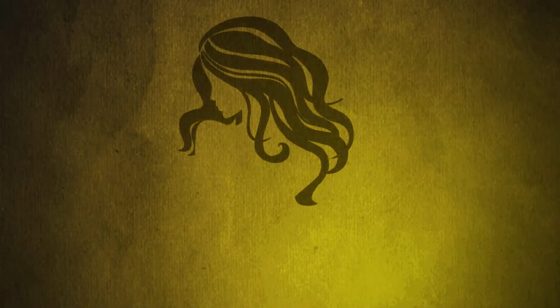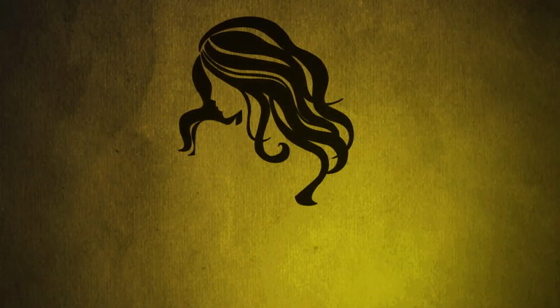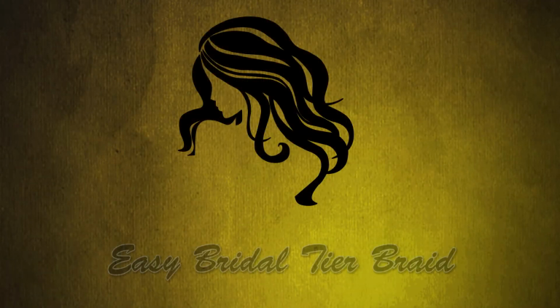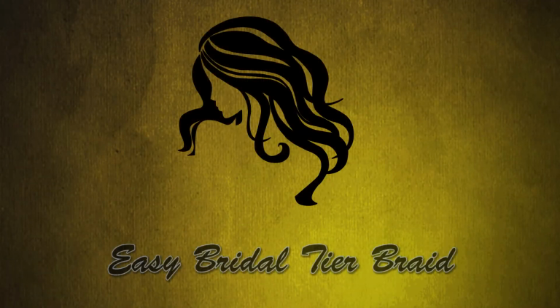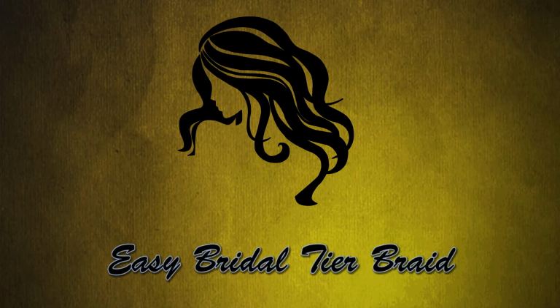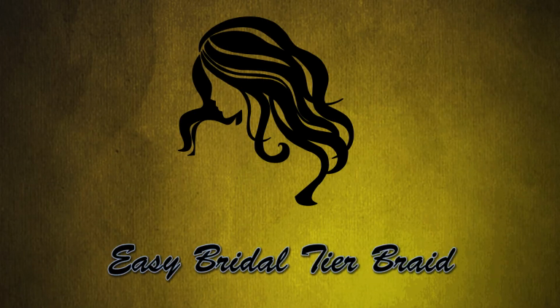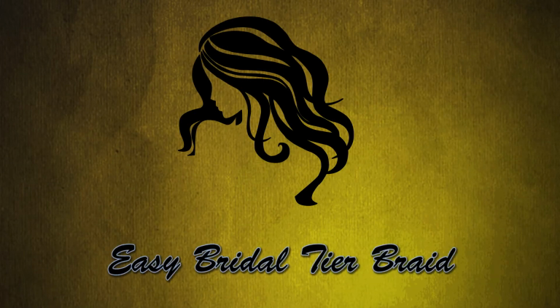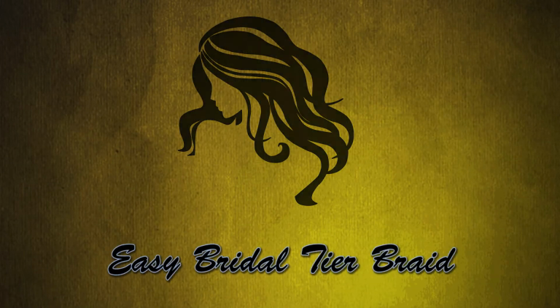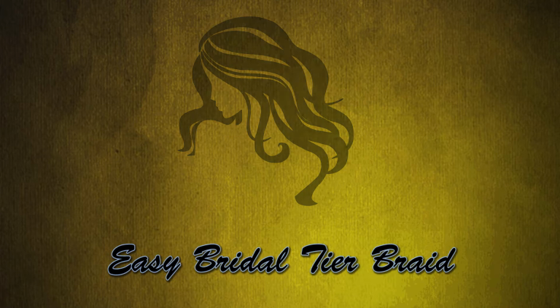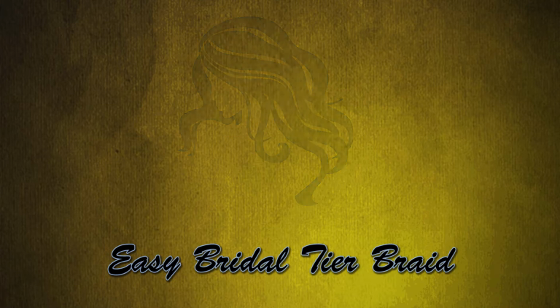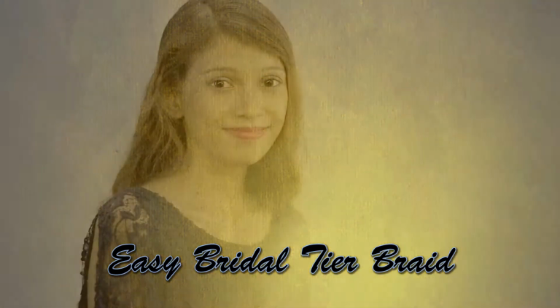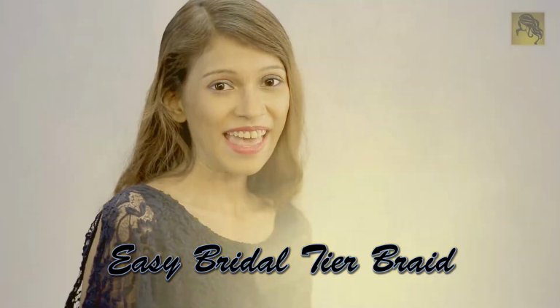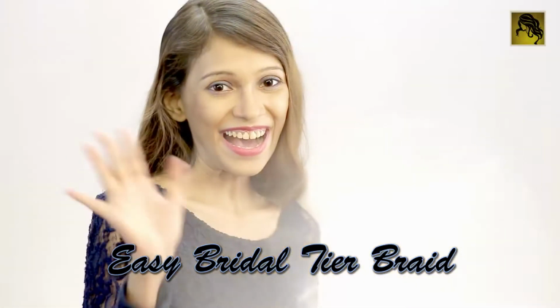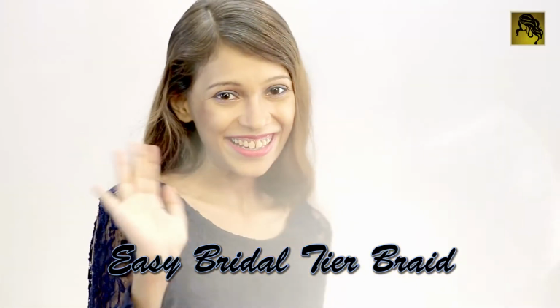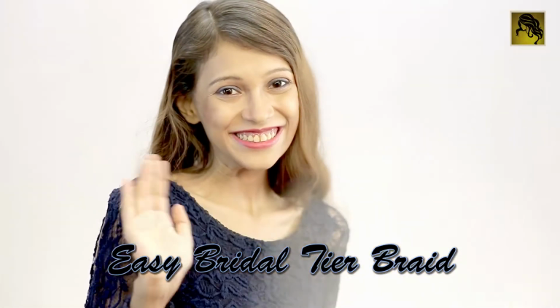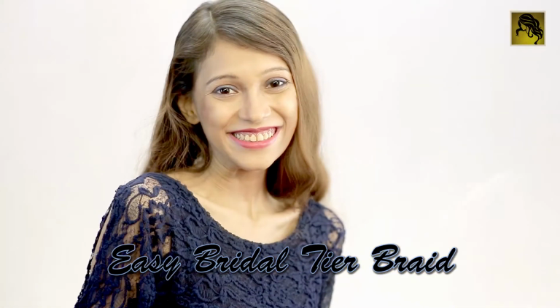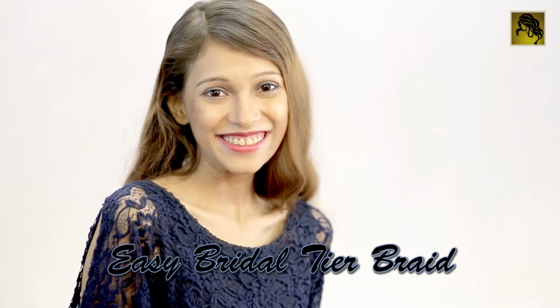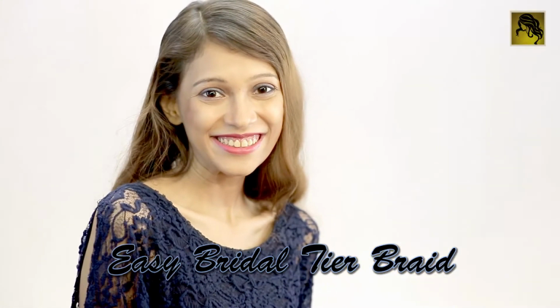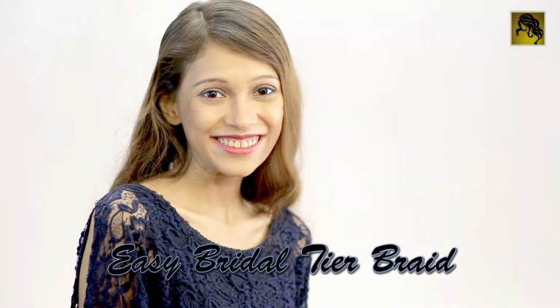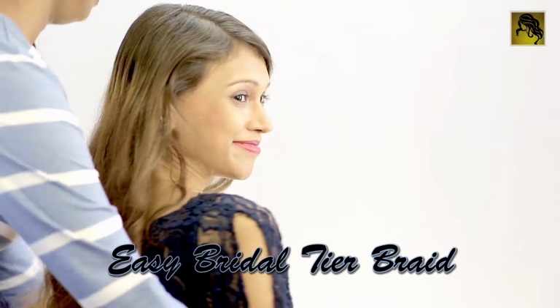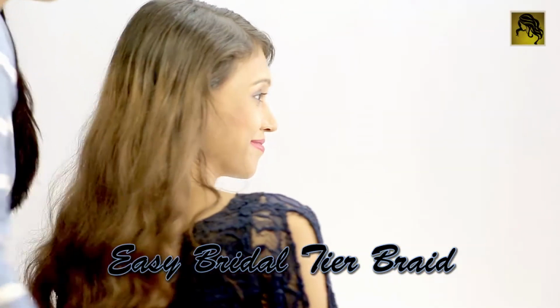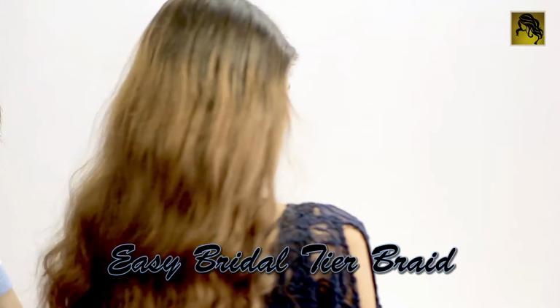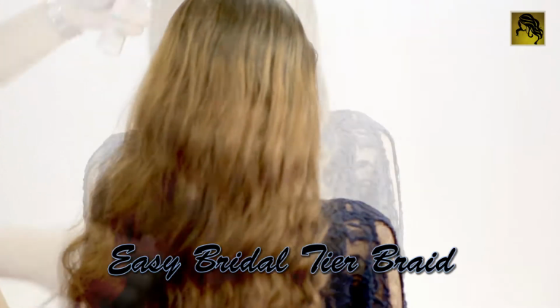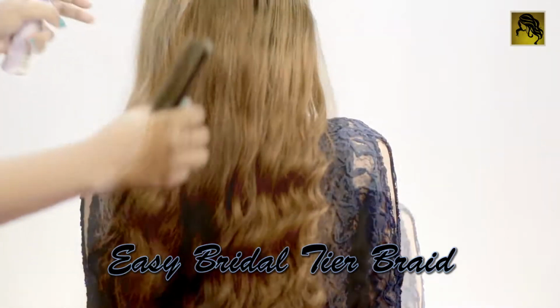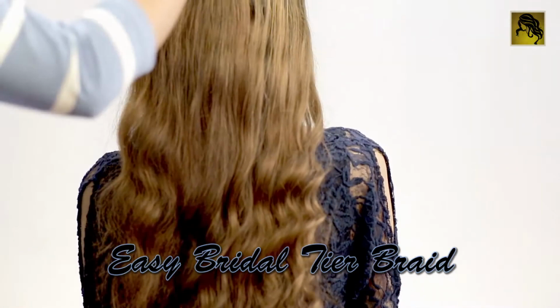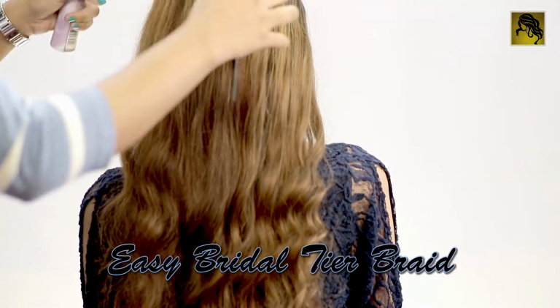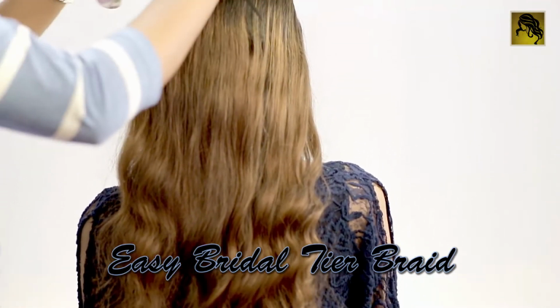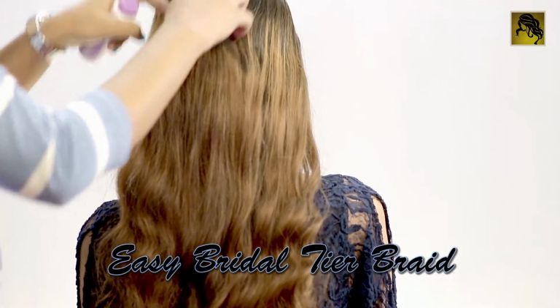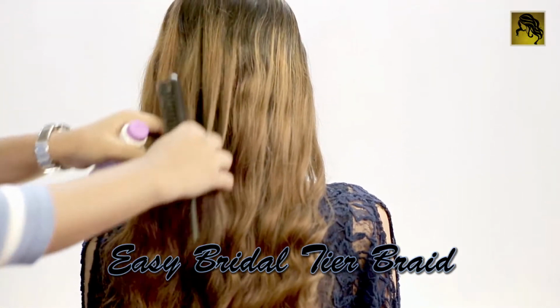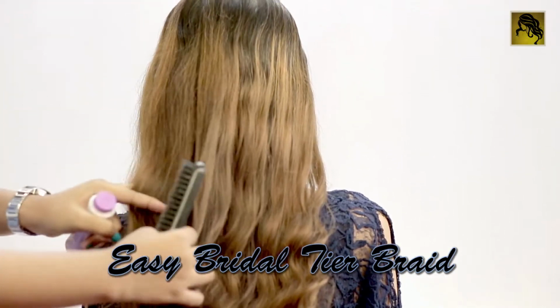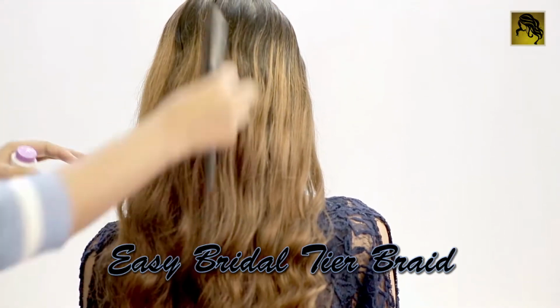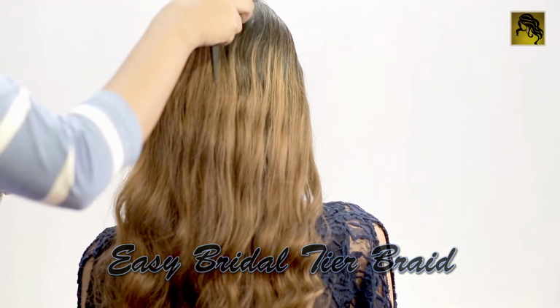Welcome to our easy to learn DIY hairstyle tutorial videos. Hi guys! Let's try out an easy and attractive bridal hairstyle. It's called the Easy Bridal Tire Braid.